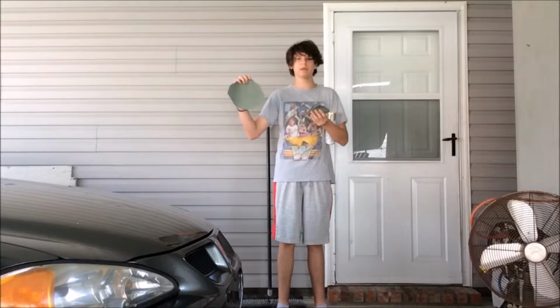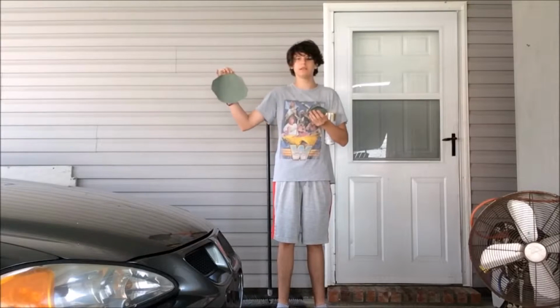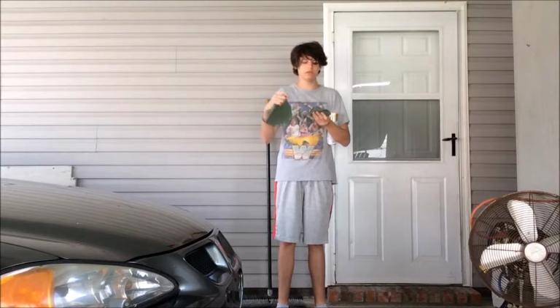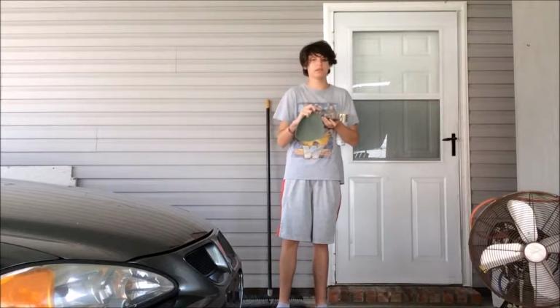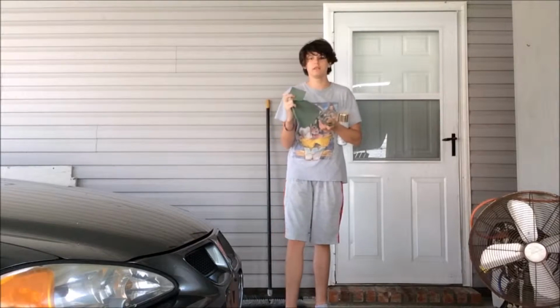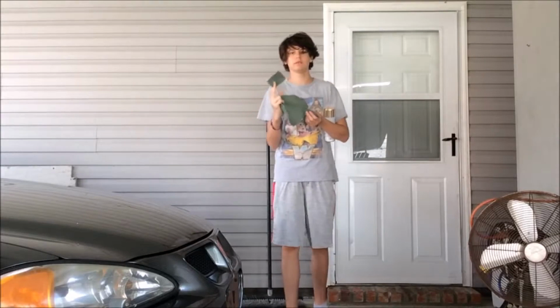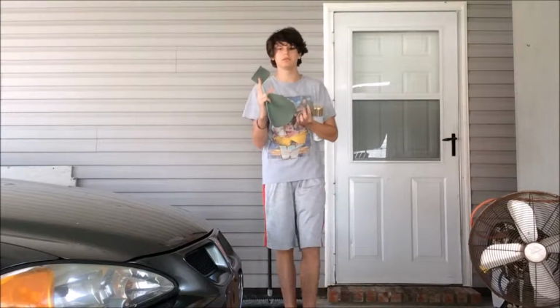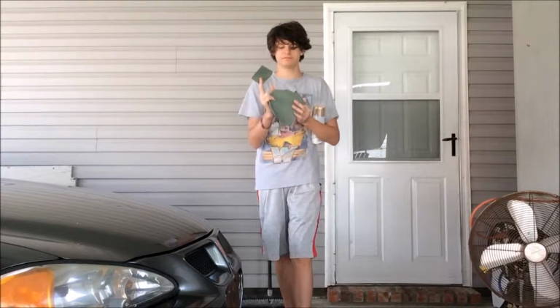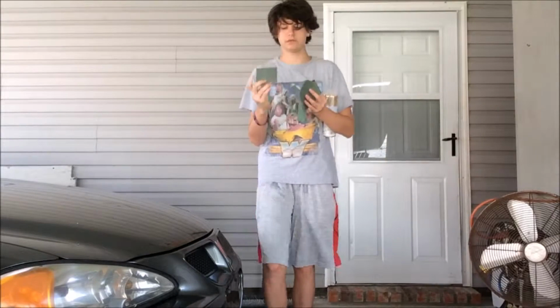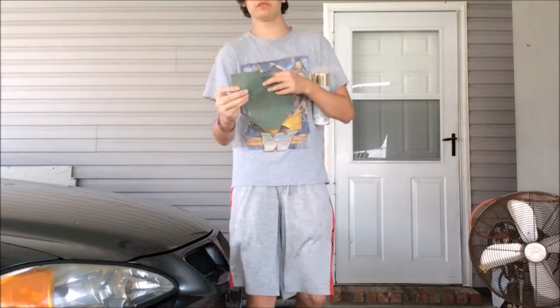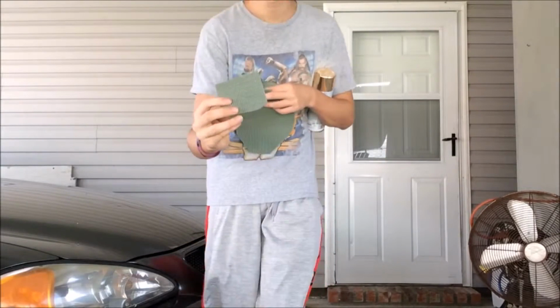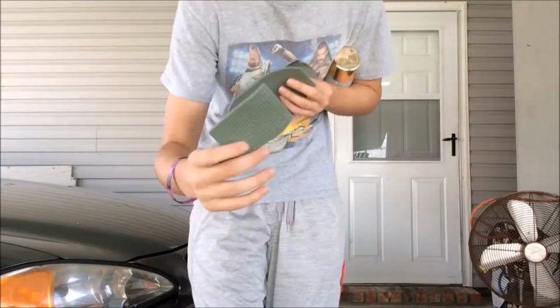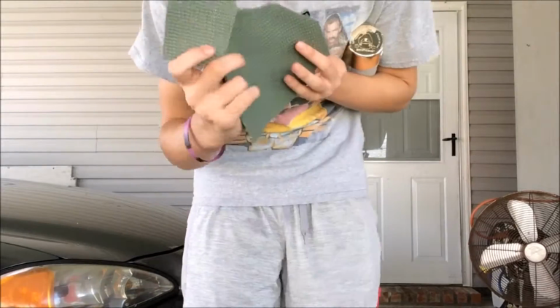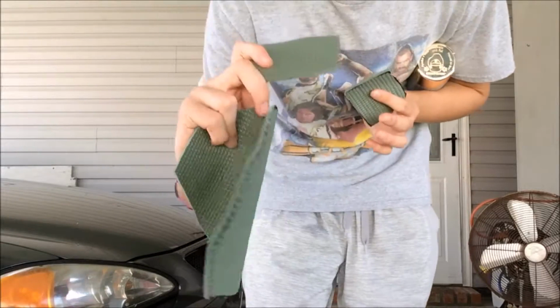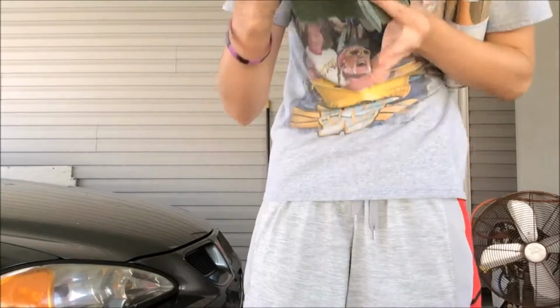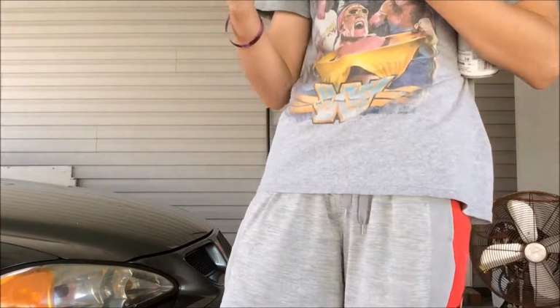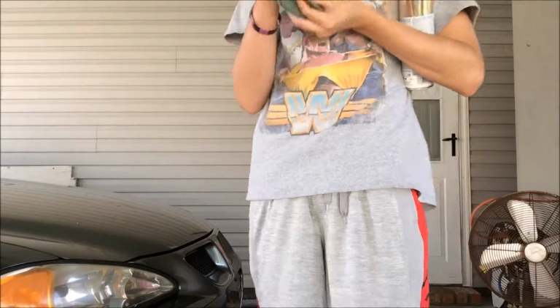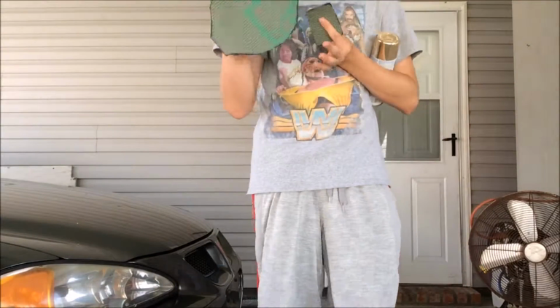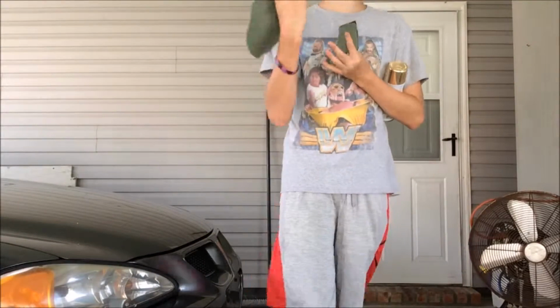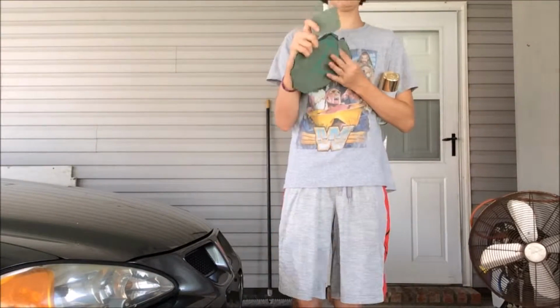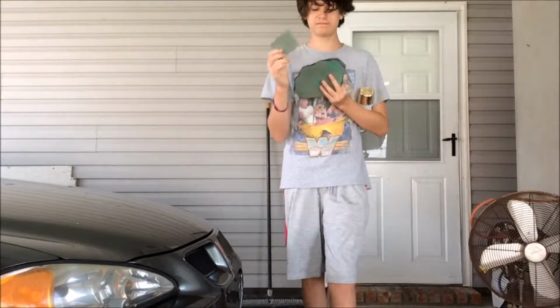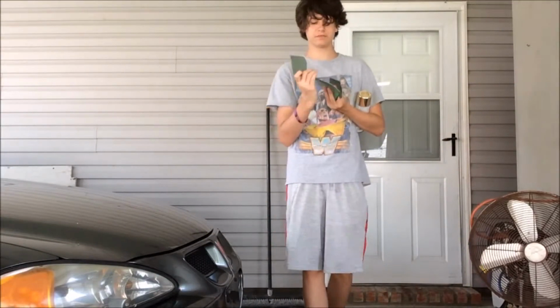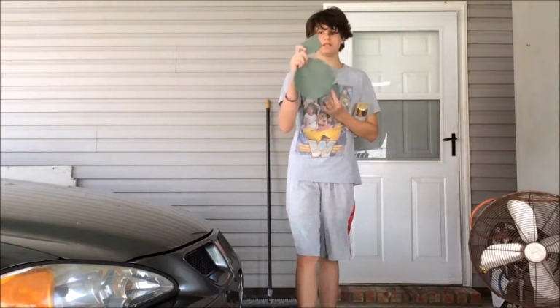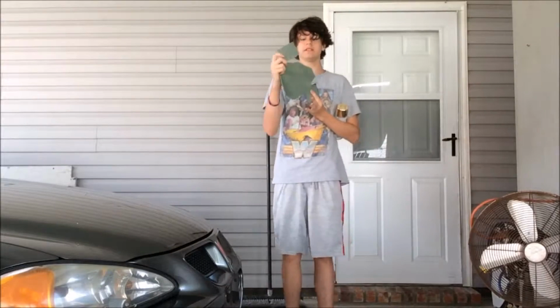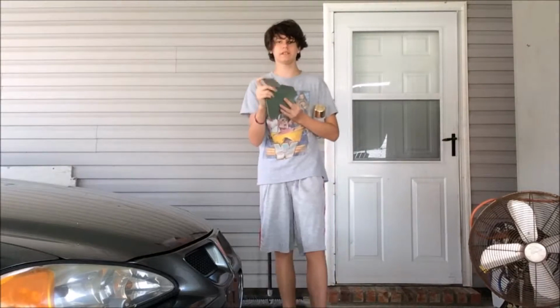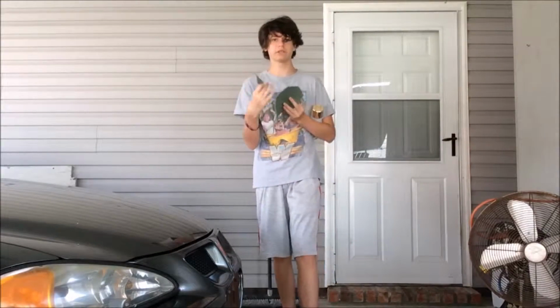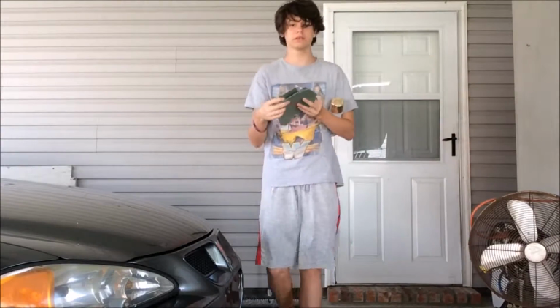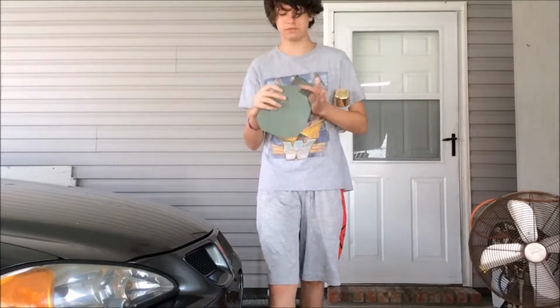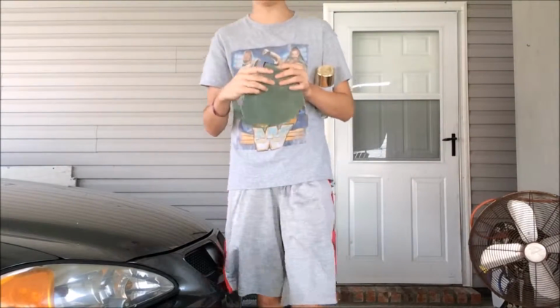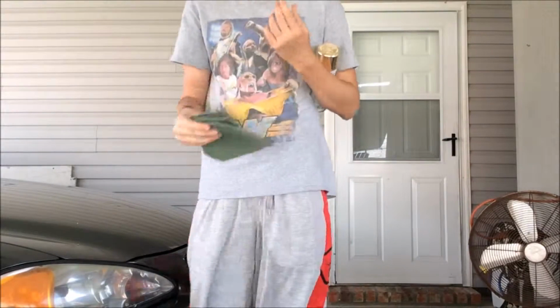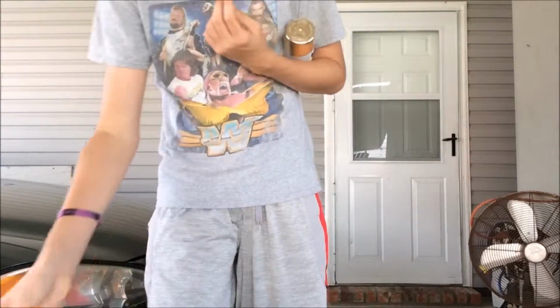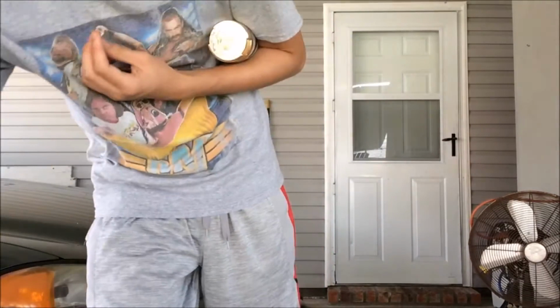We have the plates that you saw me cut in the first part. Got all the plates there. It doesn't matter what side, by the way — I might use a side that doesn't have the marker on it, but it doesn't matter because it's probably not going to show.